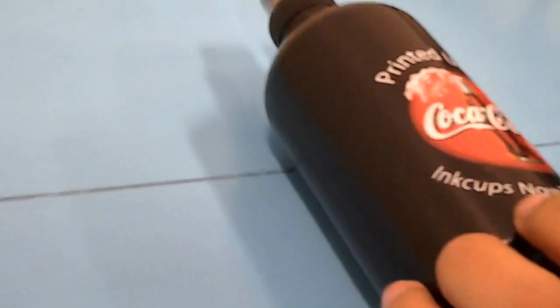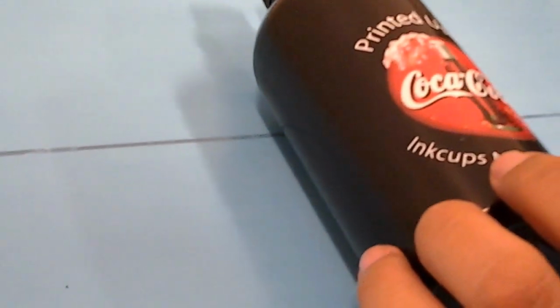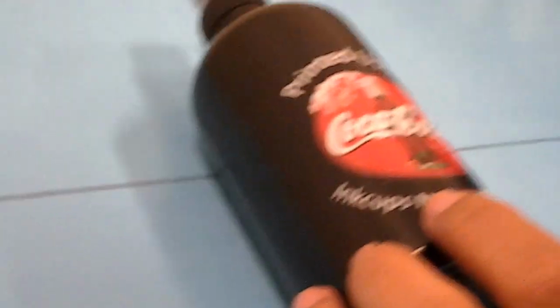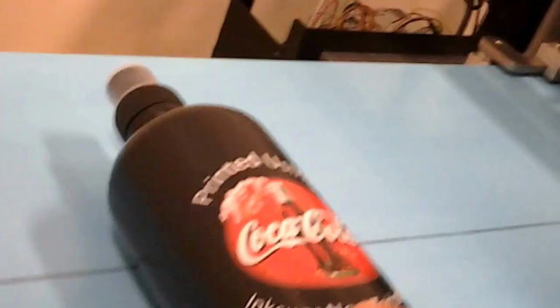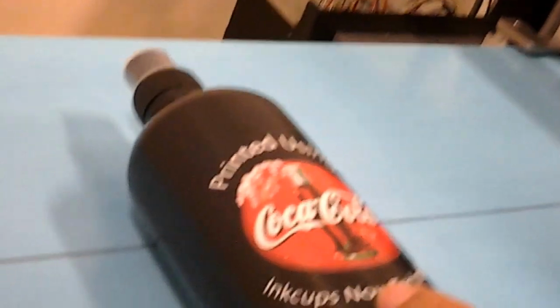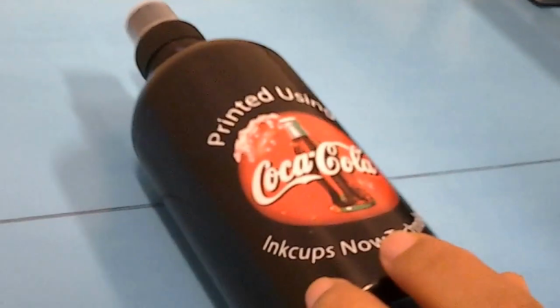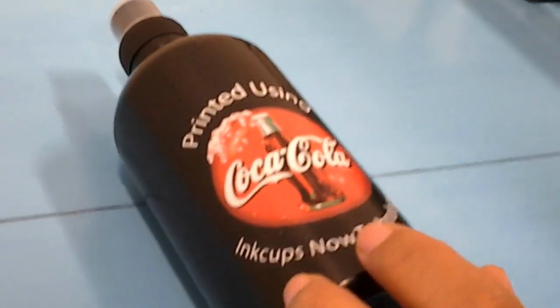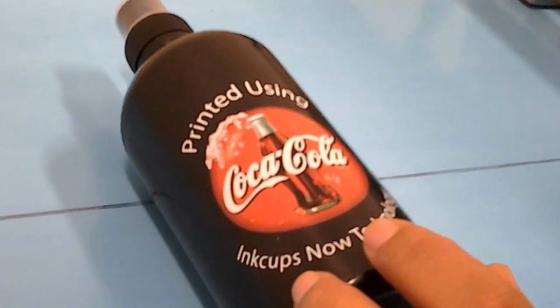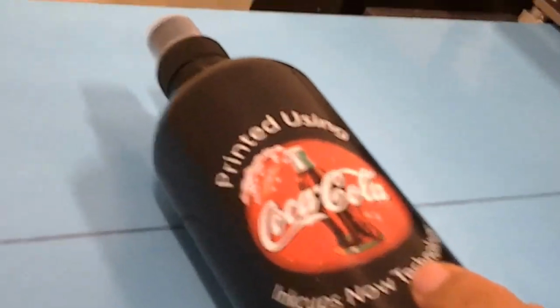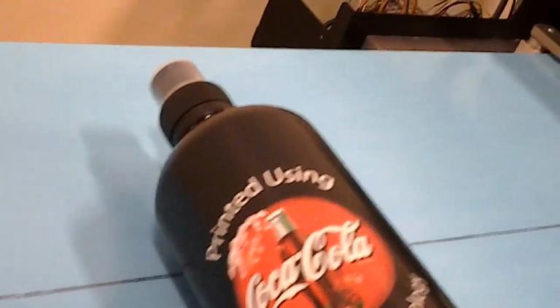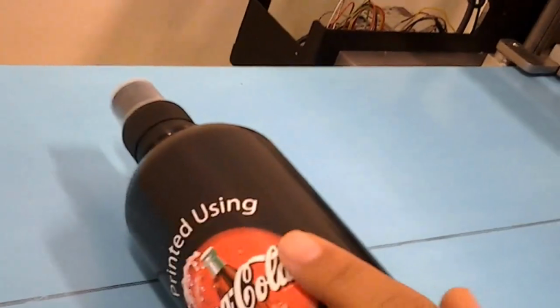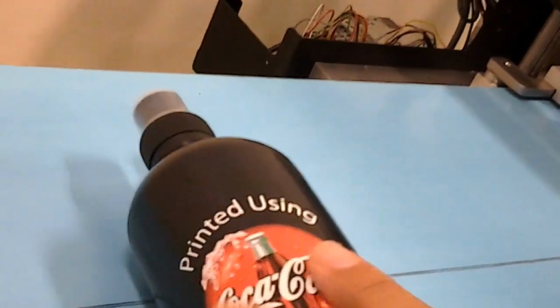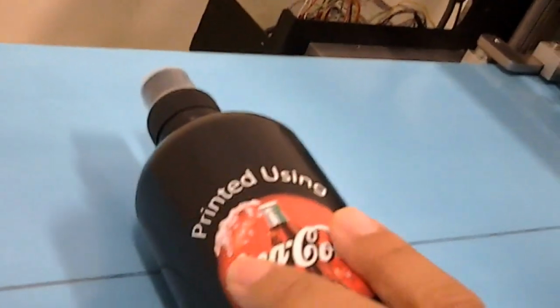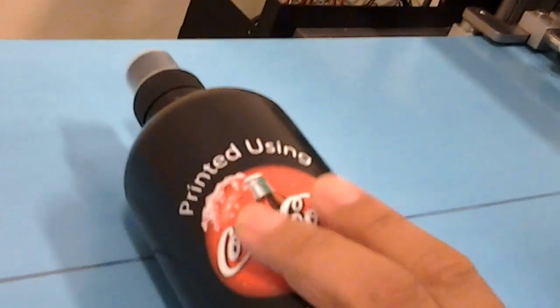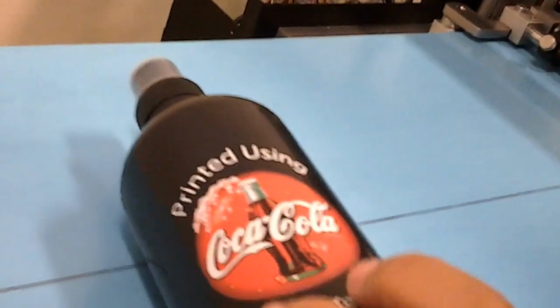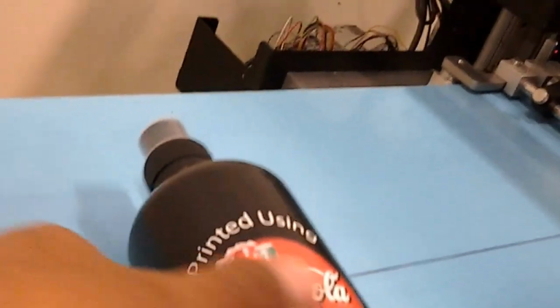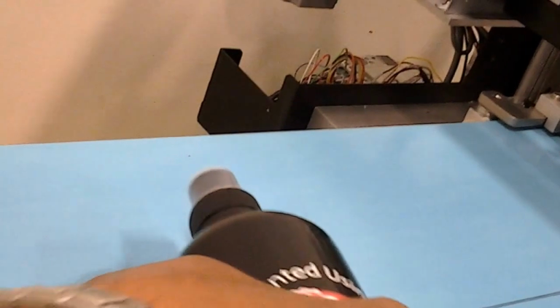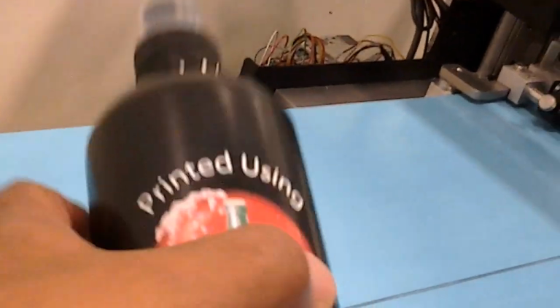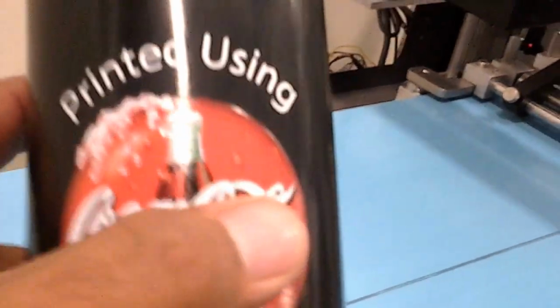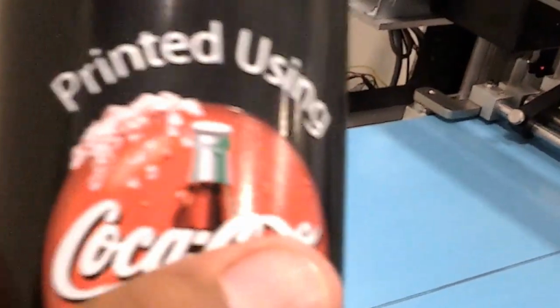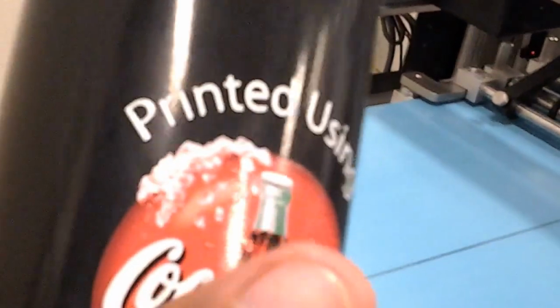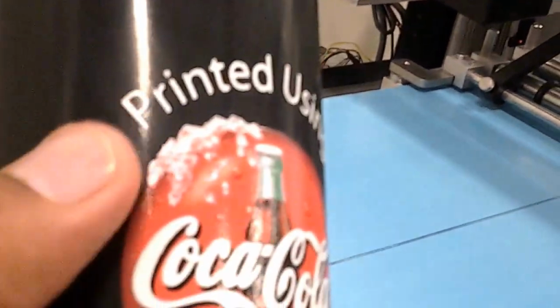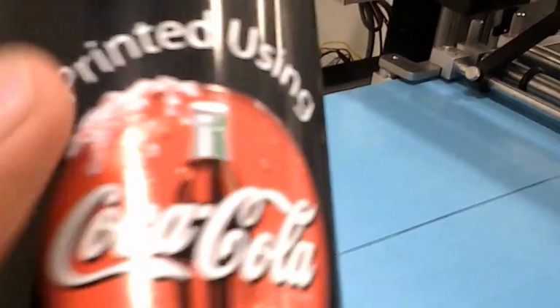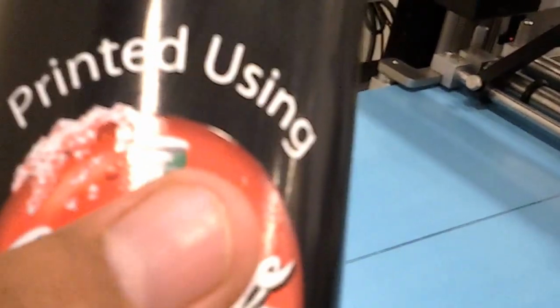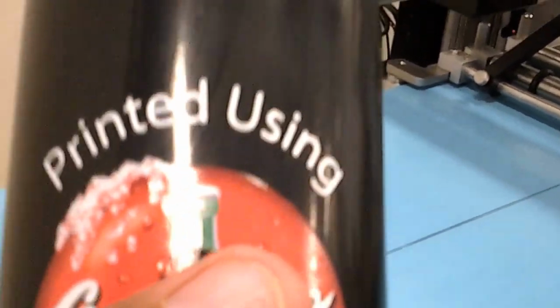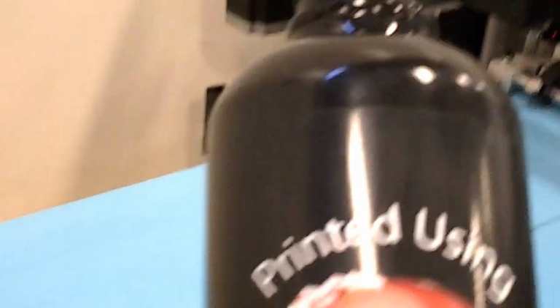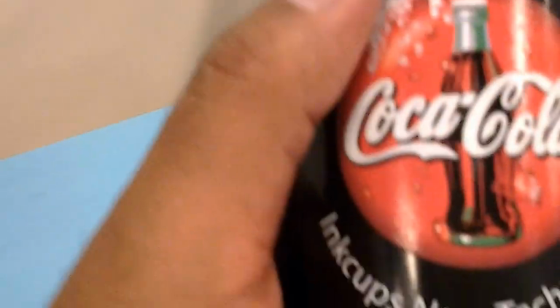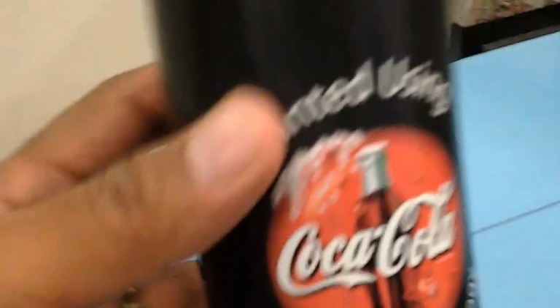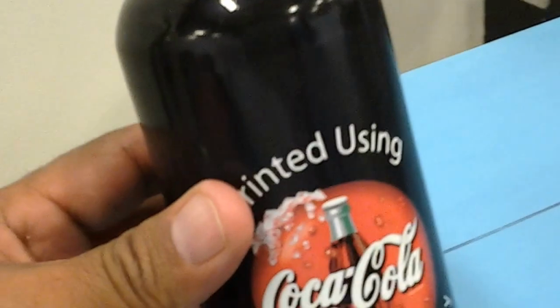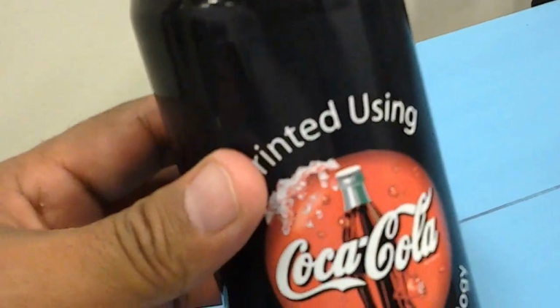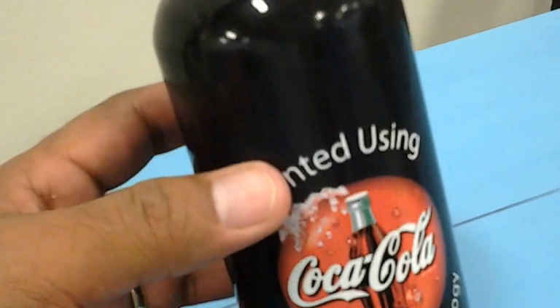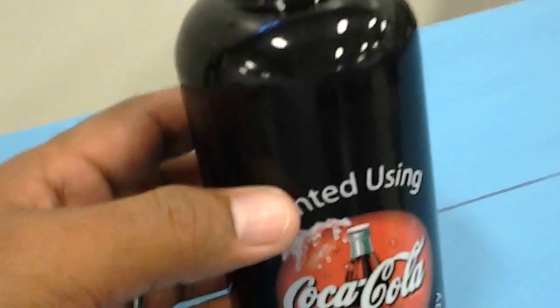Very nice, right? Super nice. We can touch it. It's pretty perfectly dry. And if you wanted to move your placement up a little or down a little, you can. You just do it in the rip software.